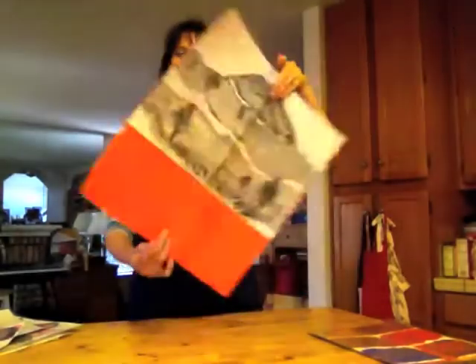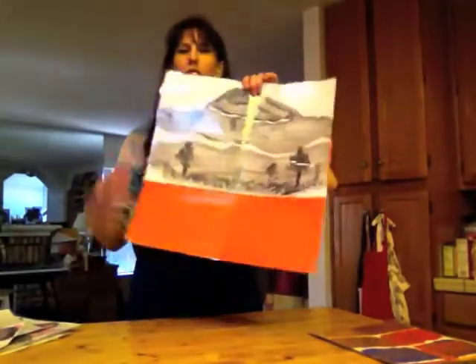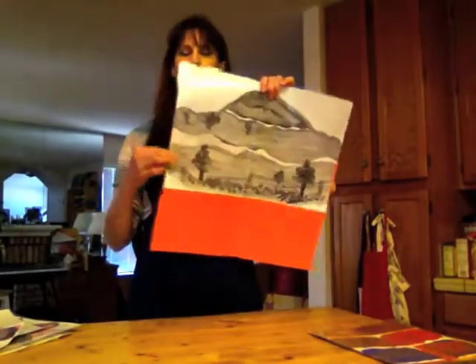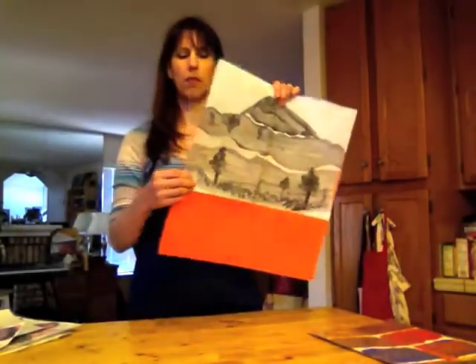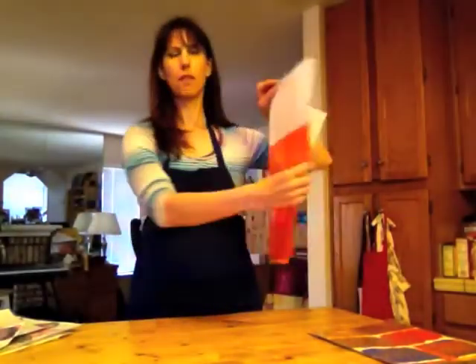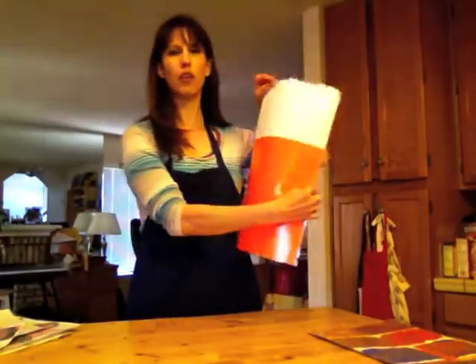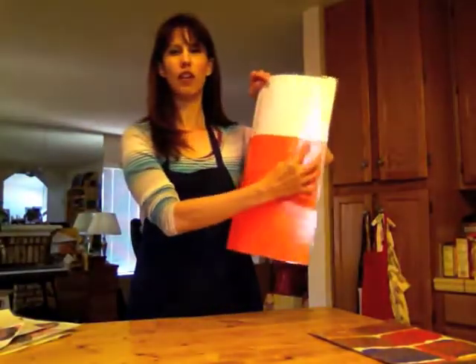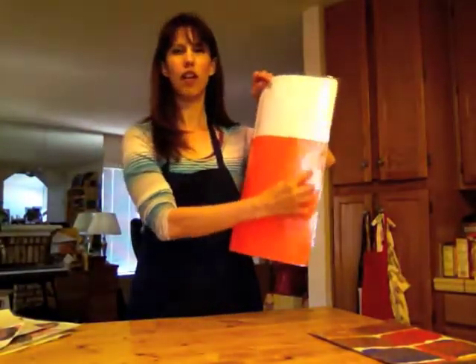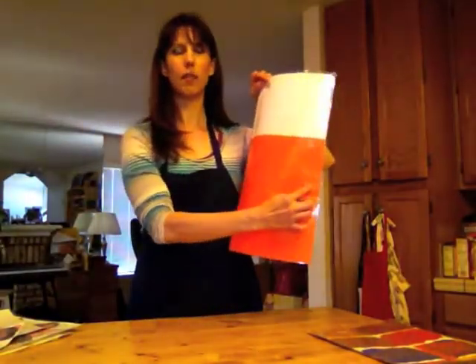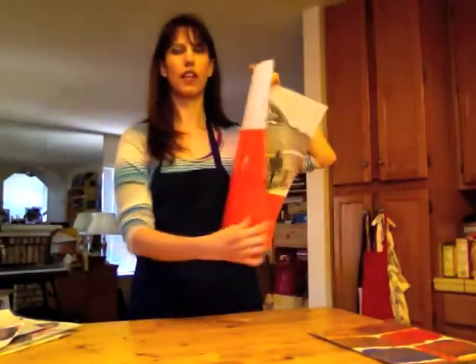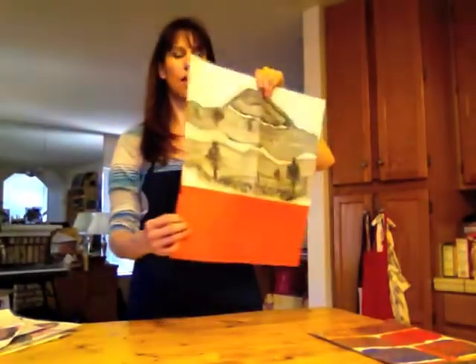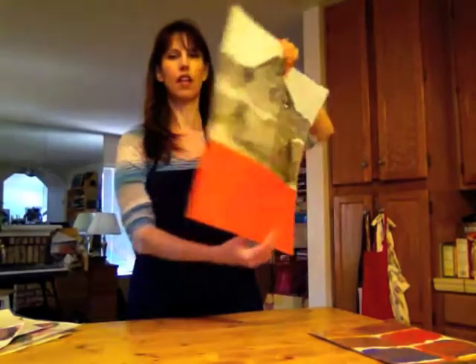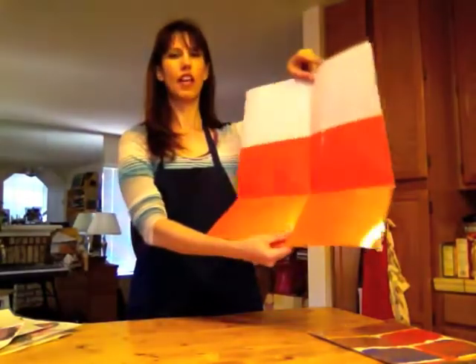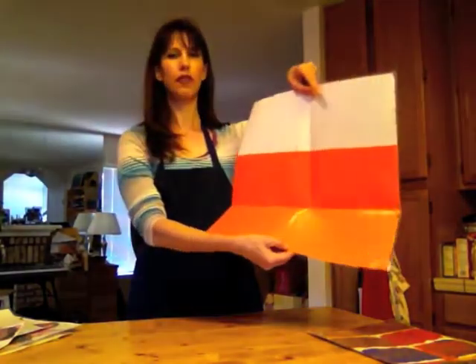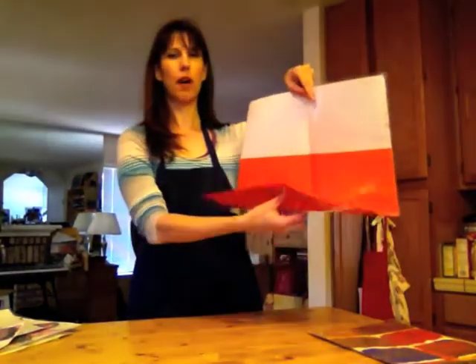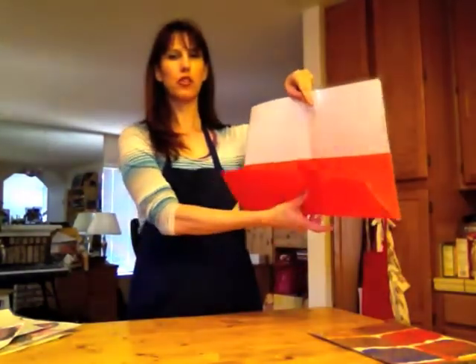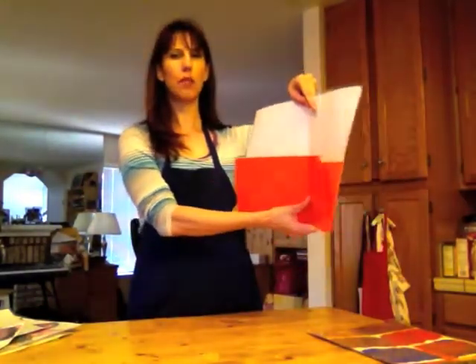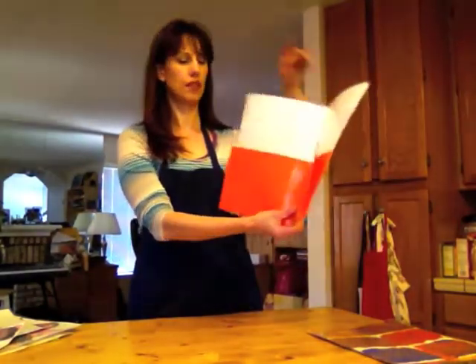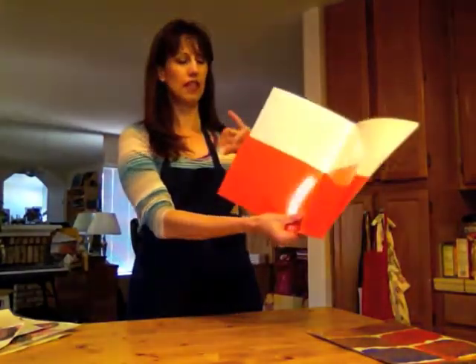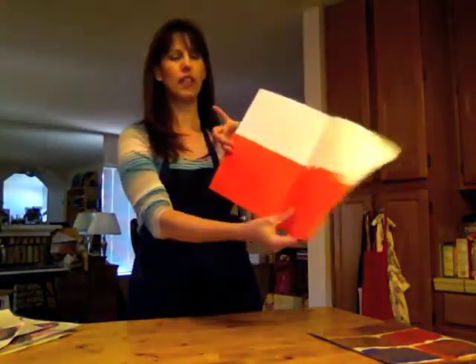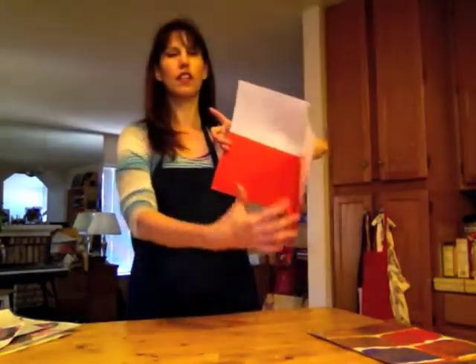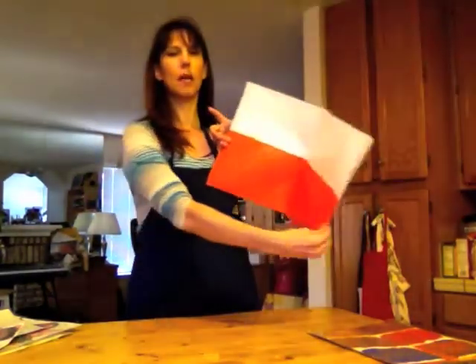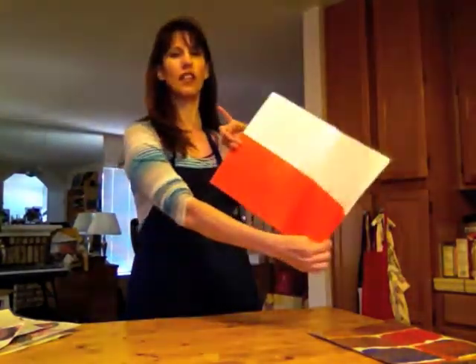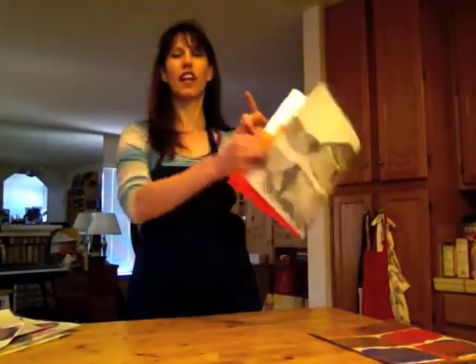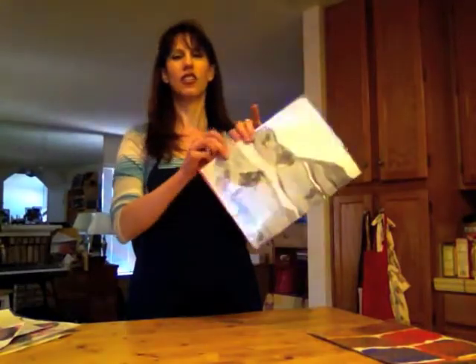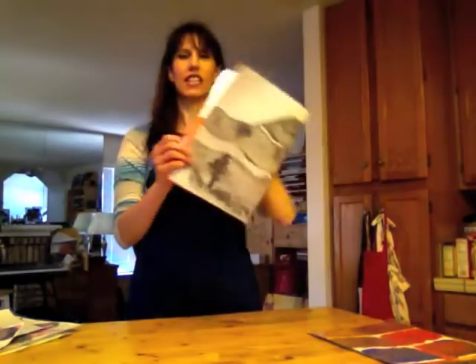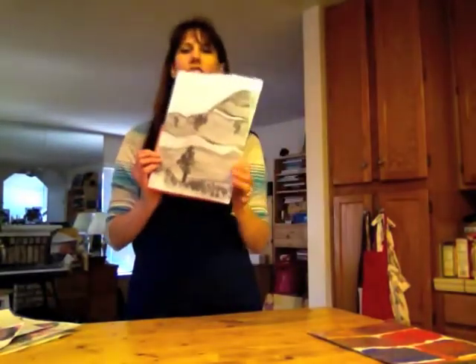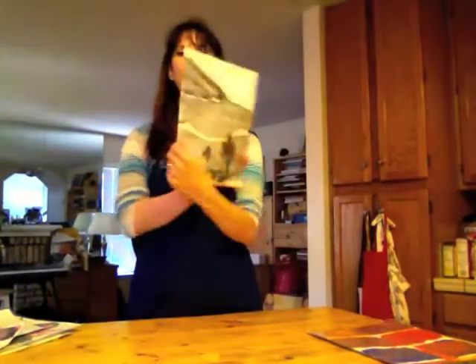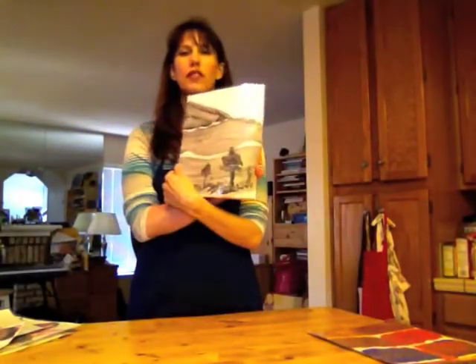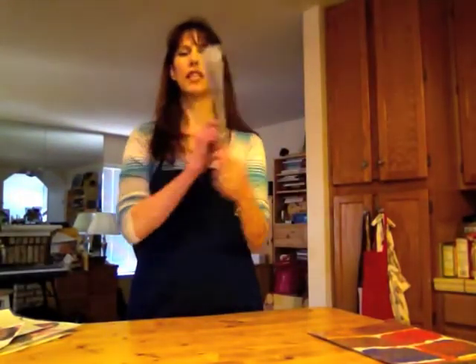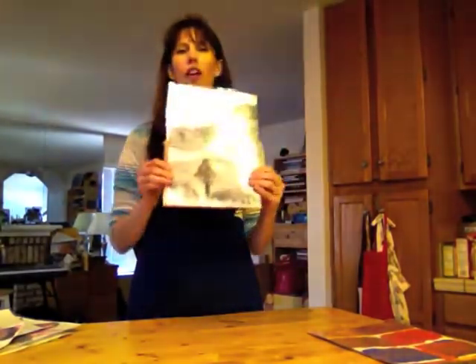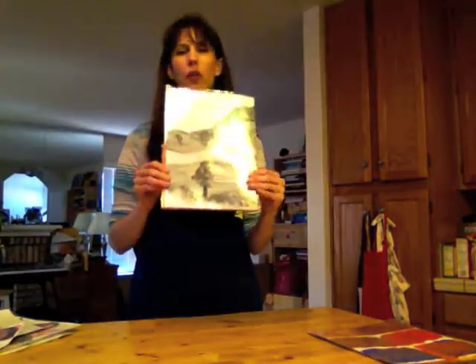Notice how far down I dropped my work of art on top of the colored paper. Then I folded the bottom portion up, stapled here, stapled here, and yes, you guessed it — I have a folder for them to keep all their artwork.